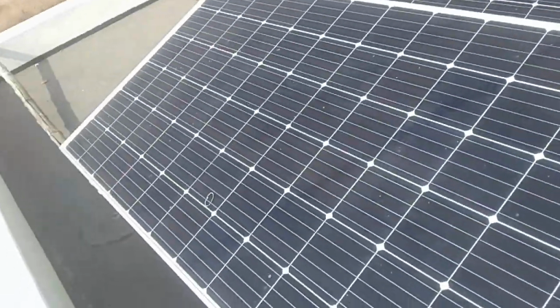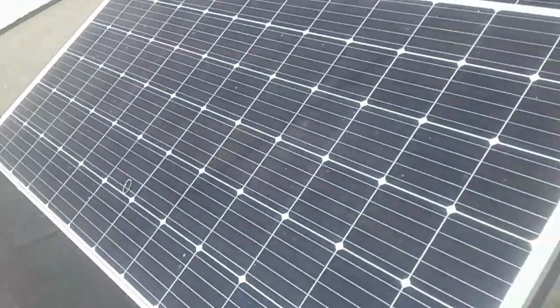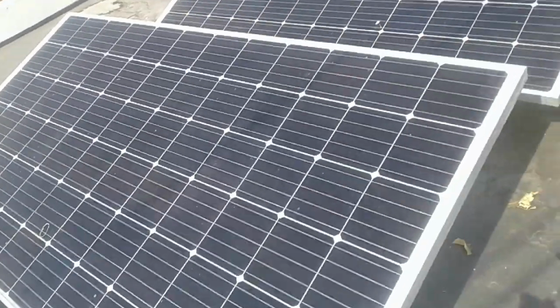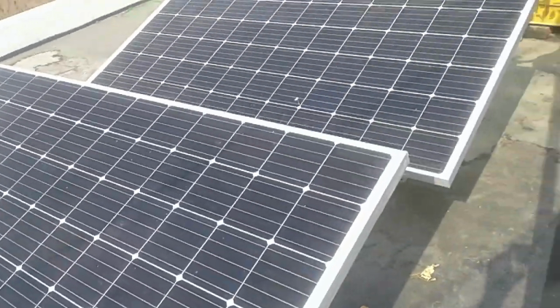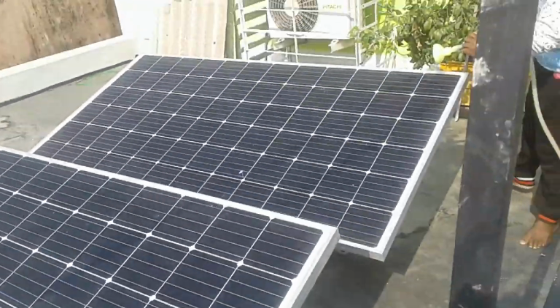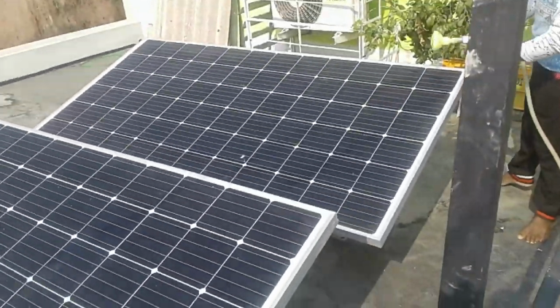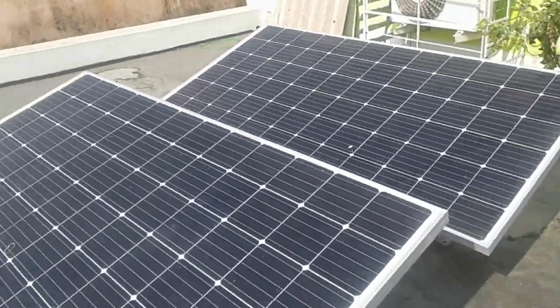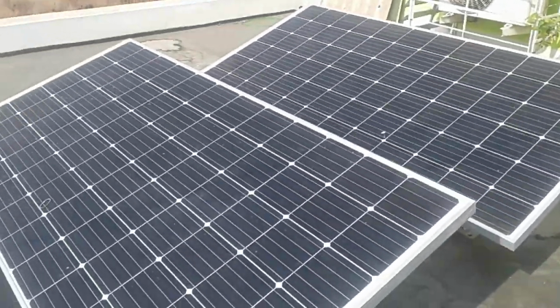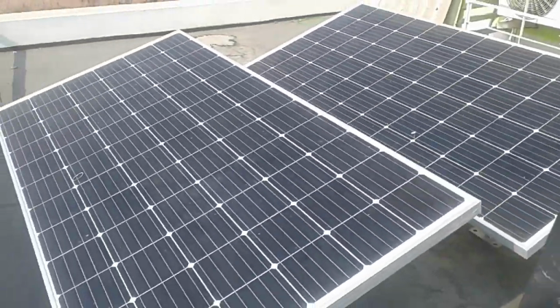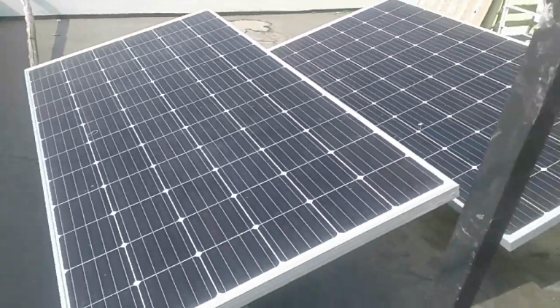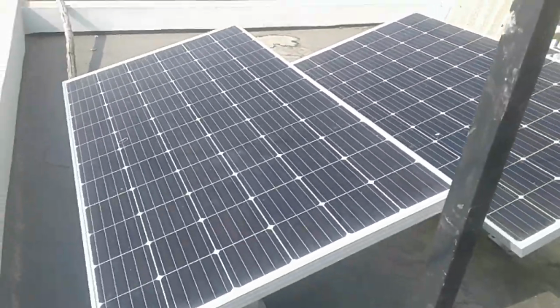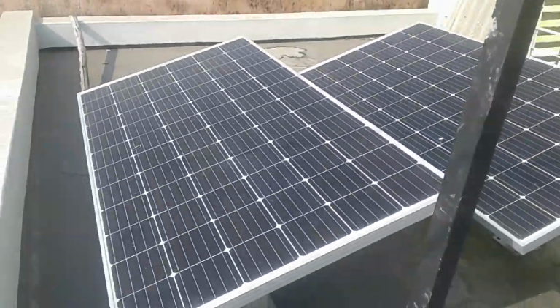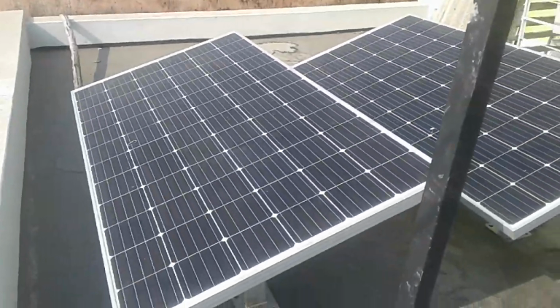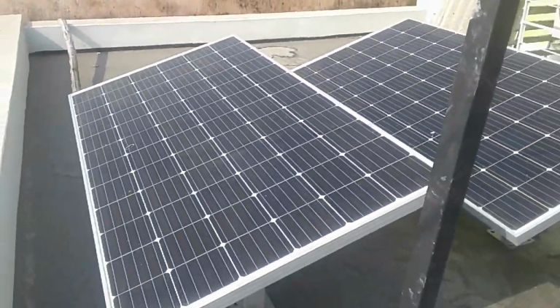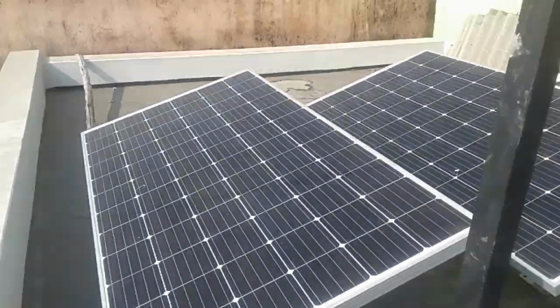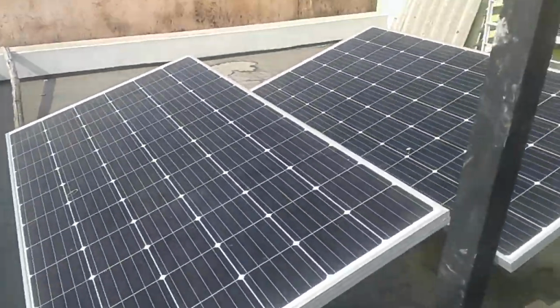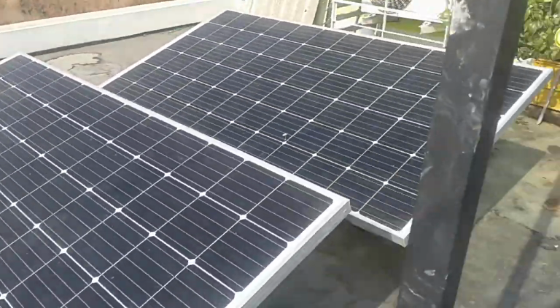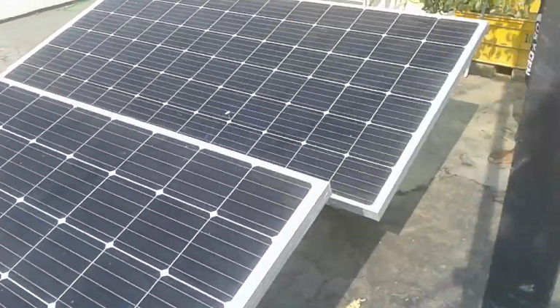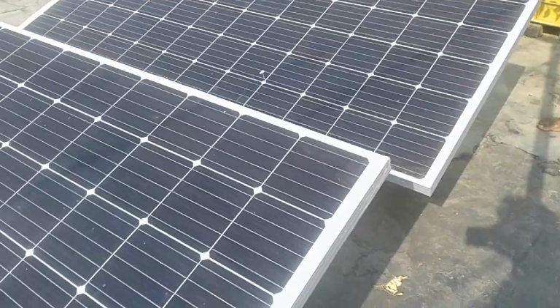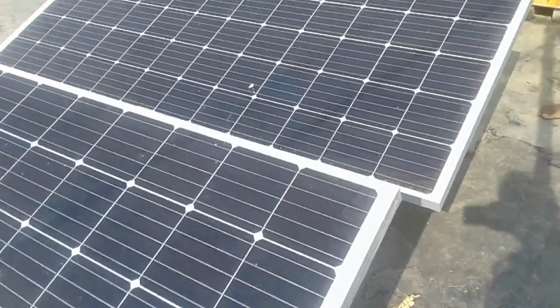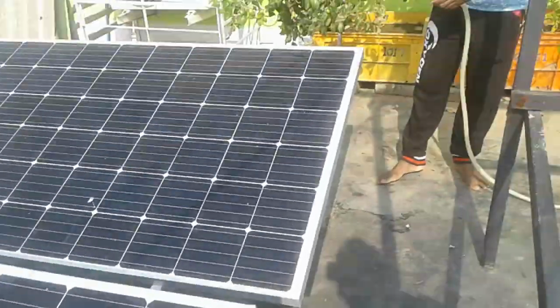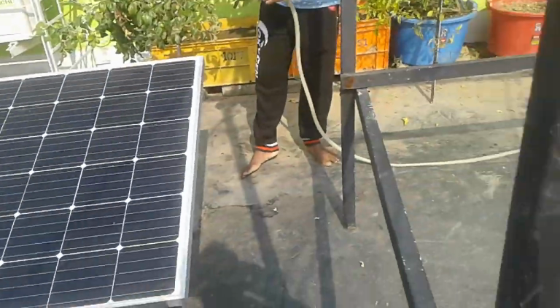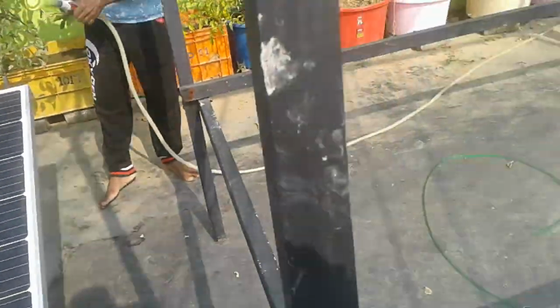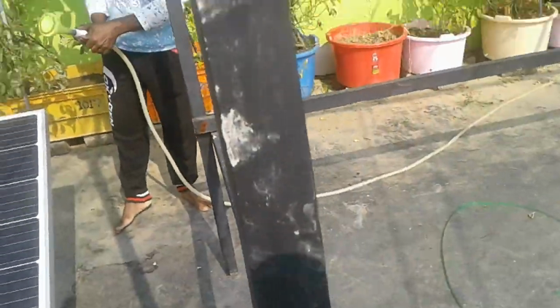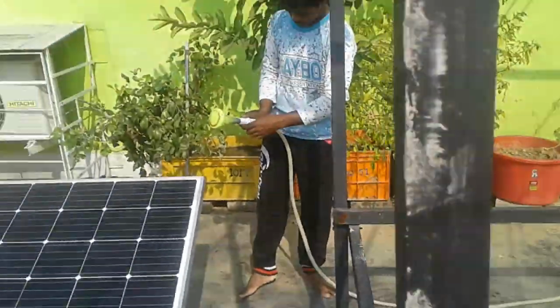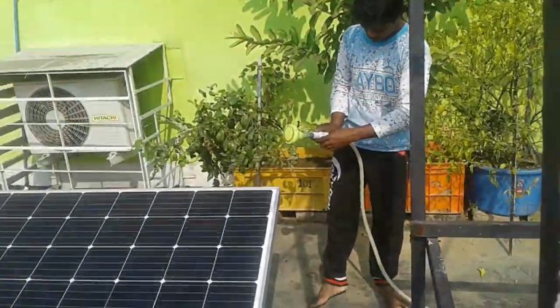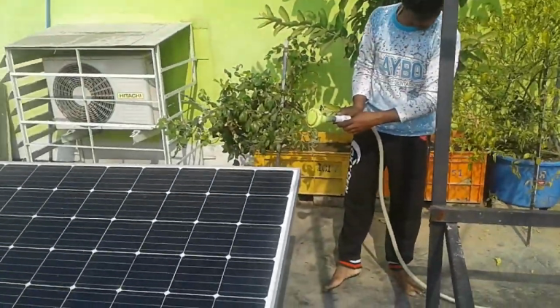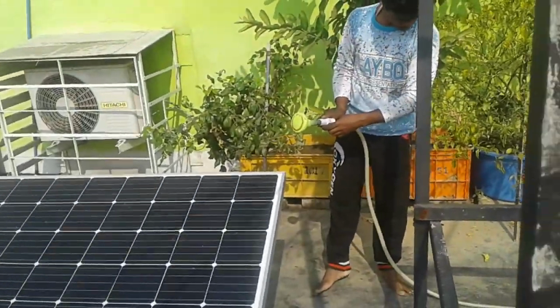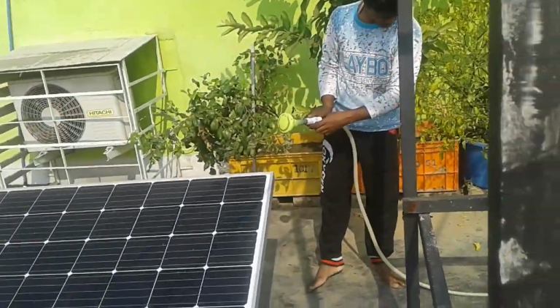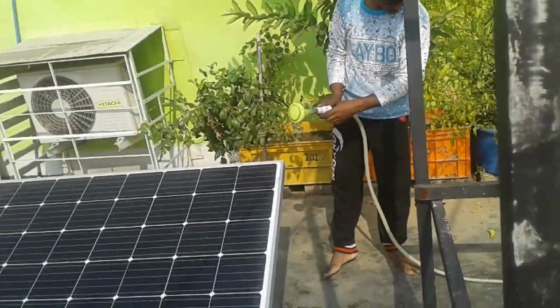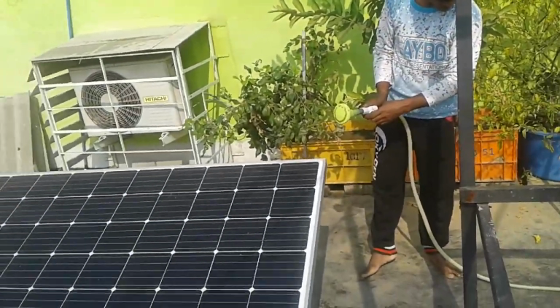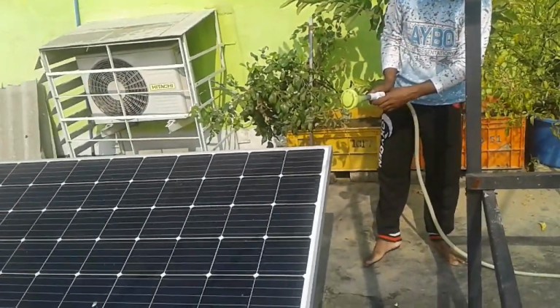With the help of these two panels we are running the total entire house. These are monocrystalline cells. Normally washing and dust cleaning of the panels can be done, and we are doing that here.